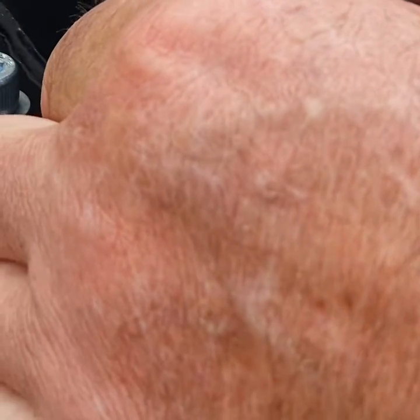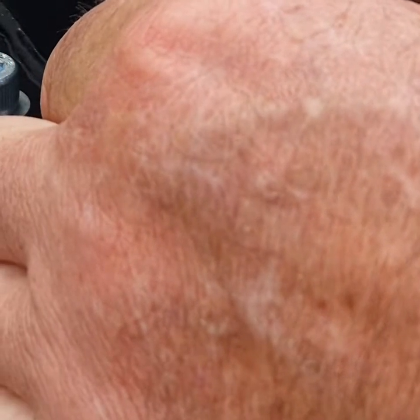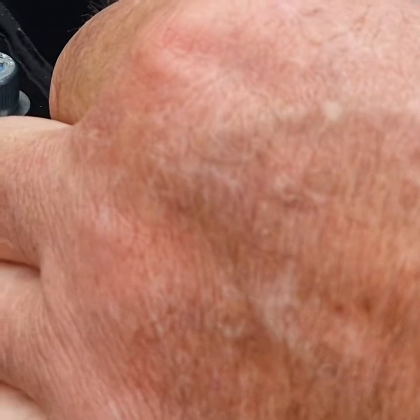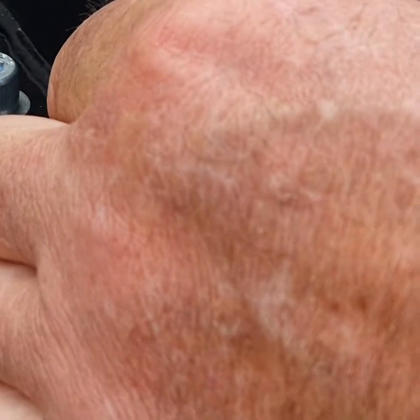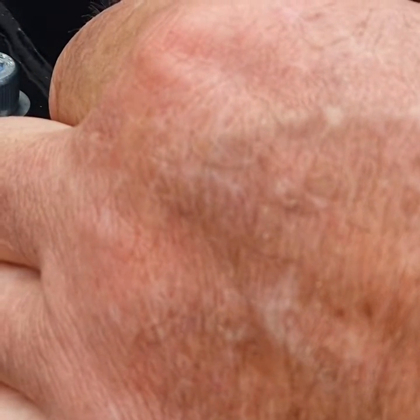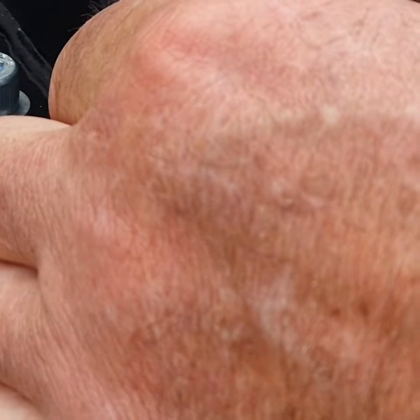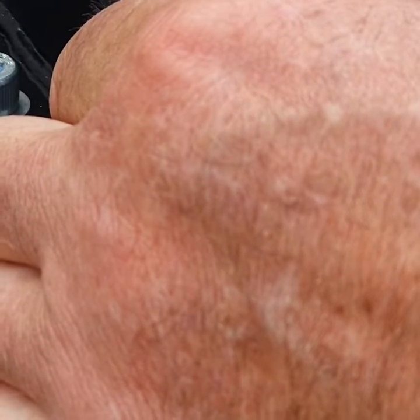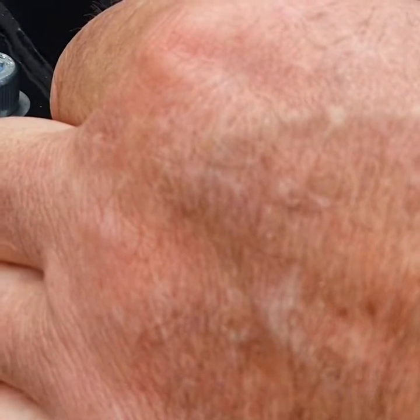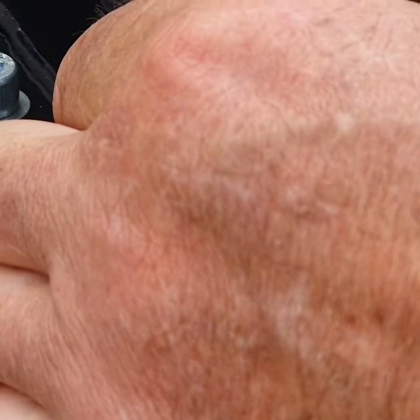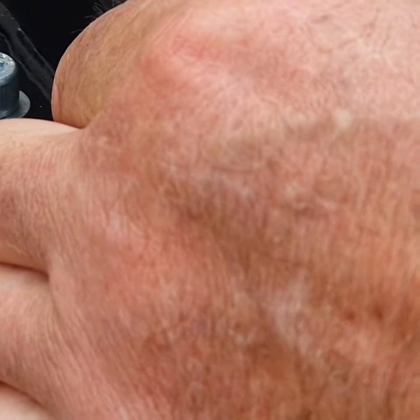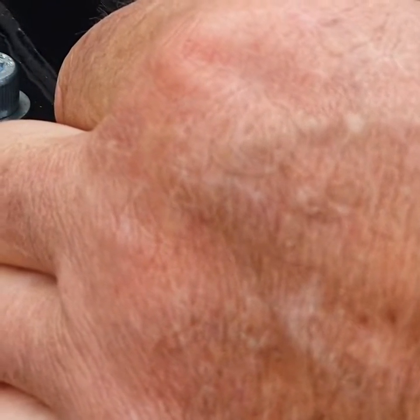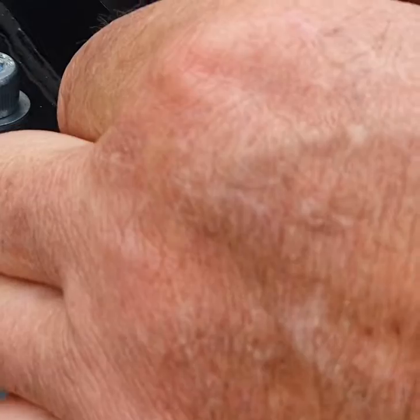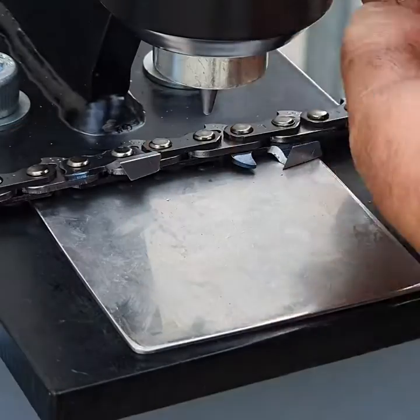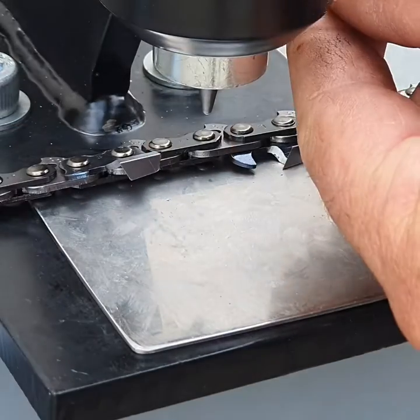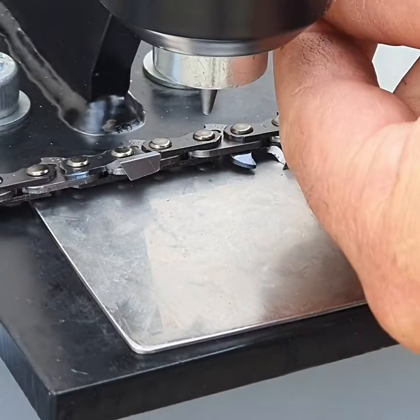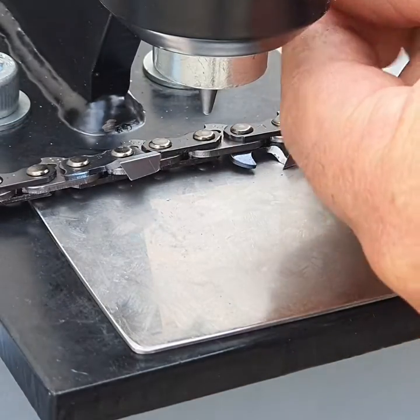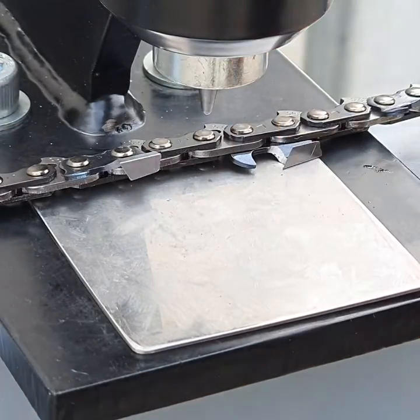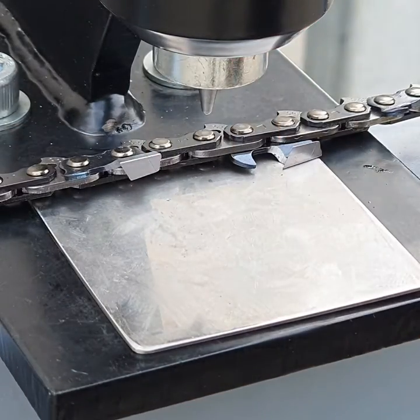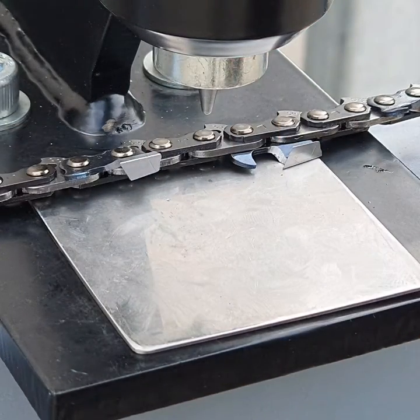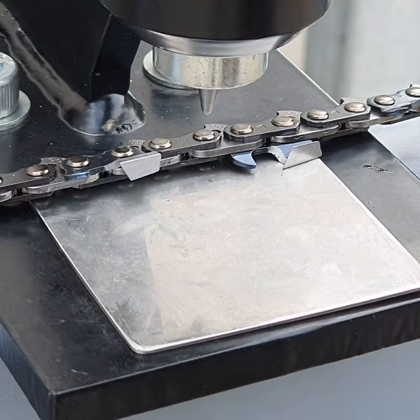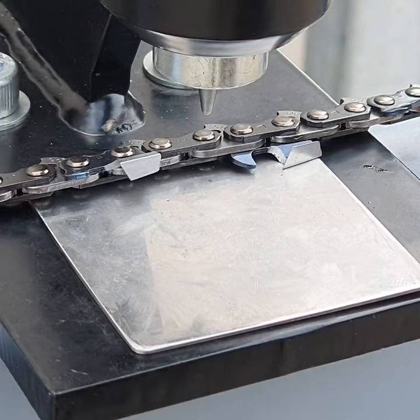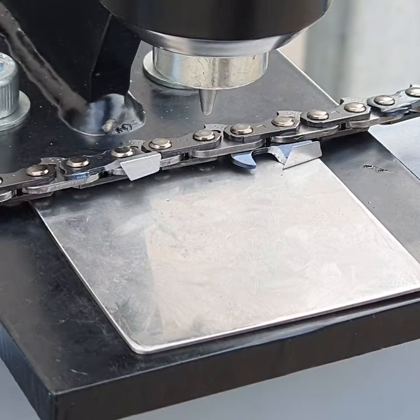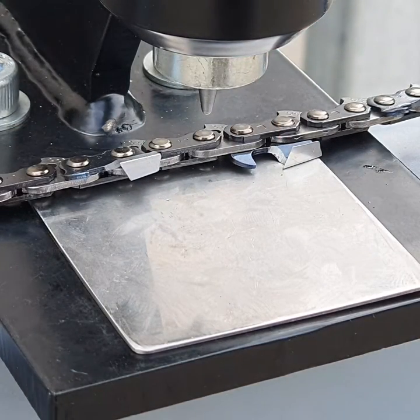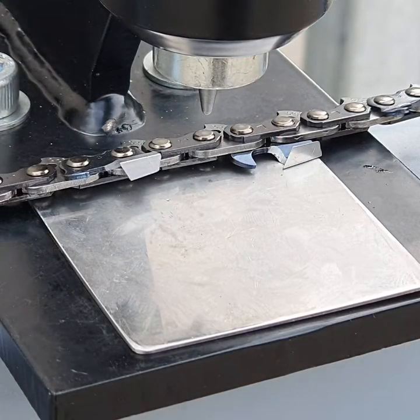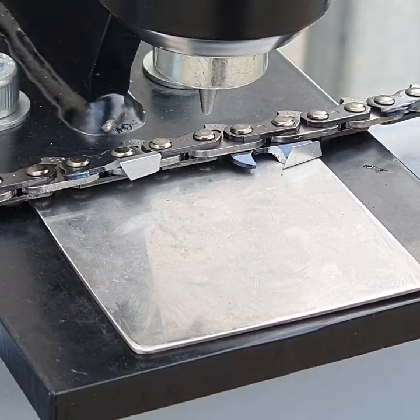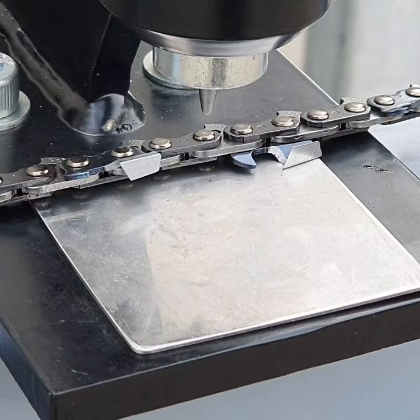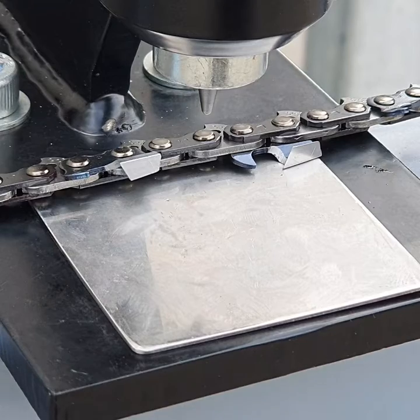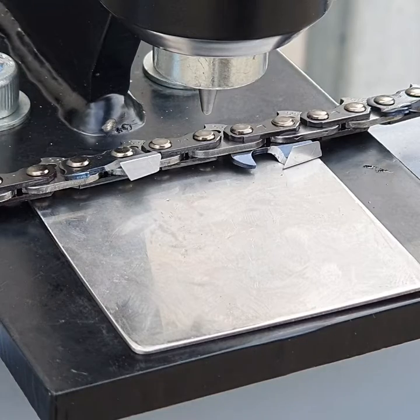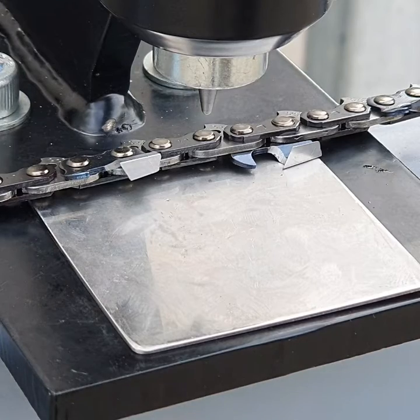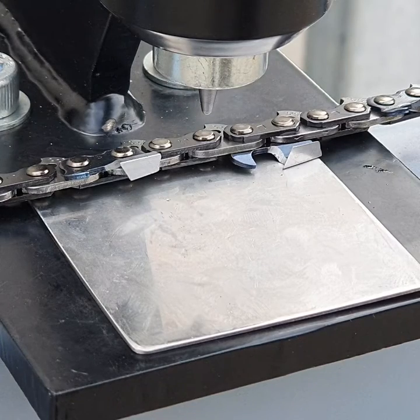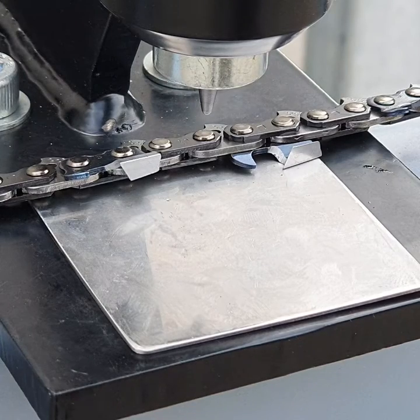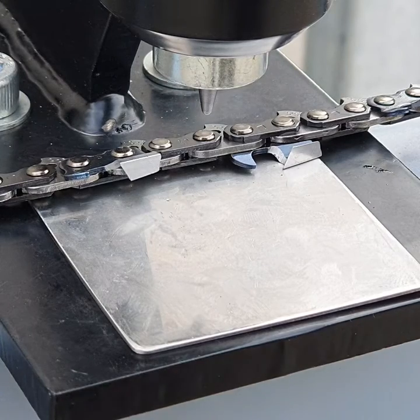There's a little allen key at the side — a little grub screw — so put the allen key in there and just nip it up so it doesn't fall down. That's in there now. The next thing is the anvil.